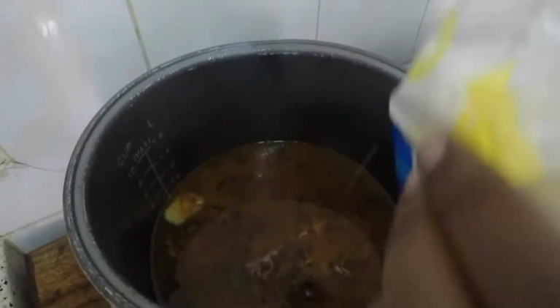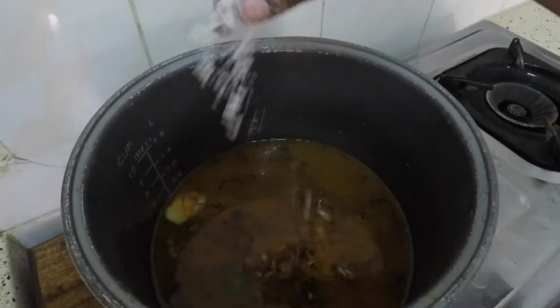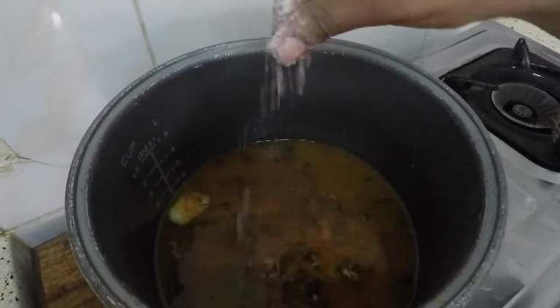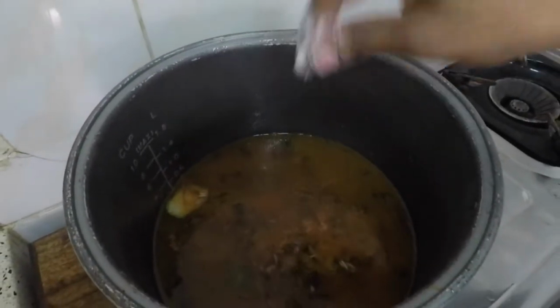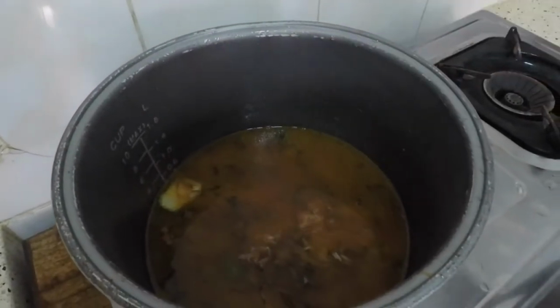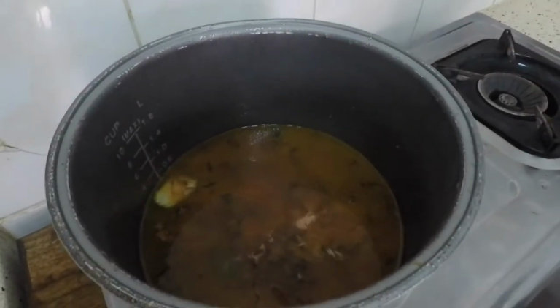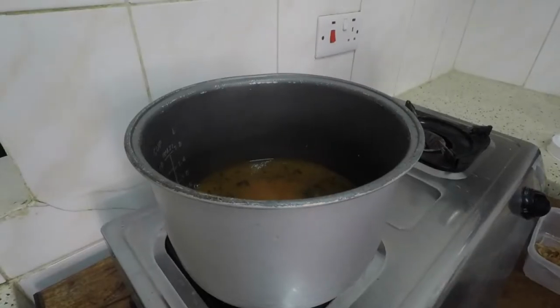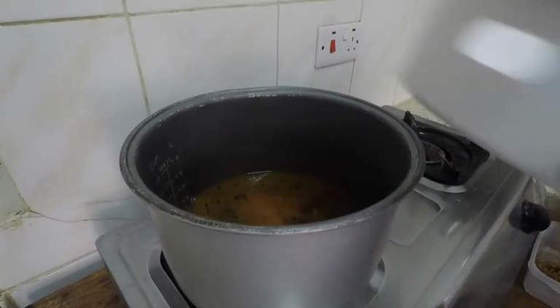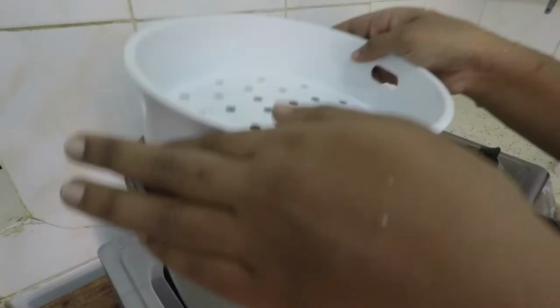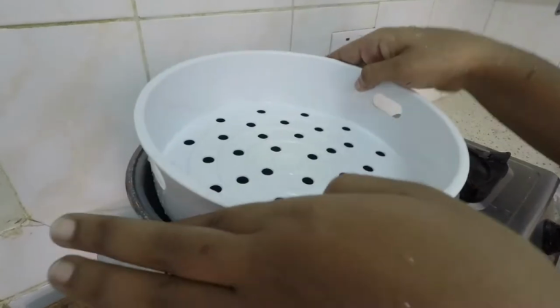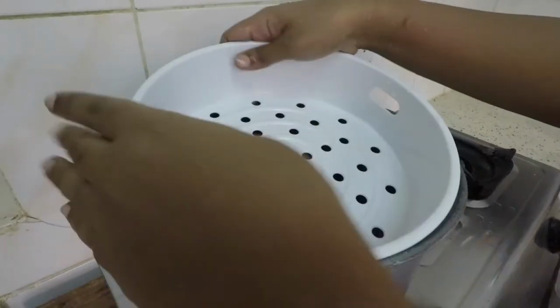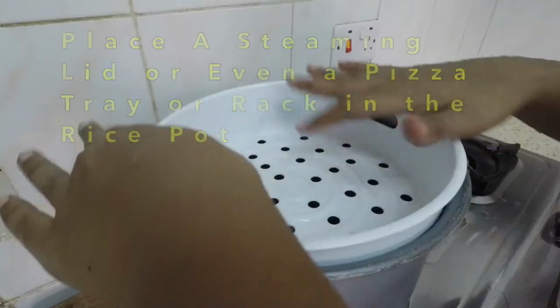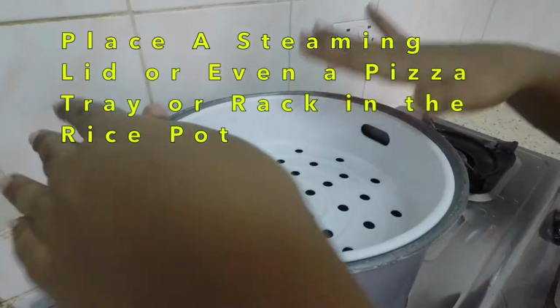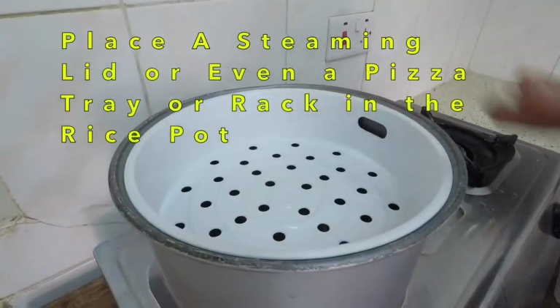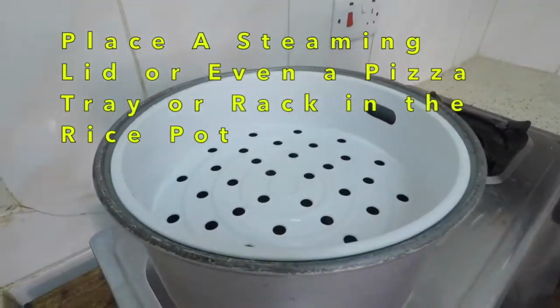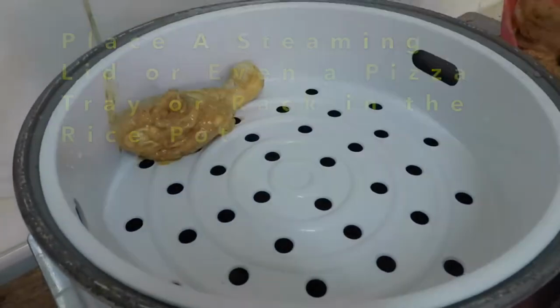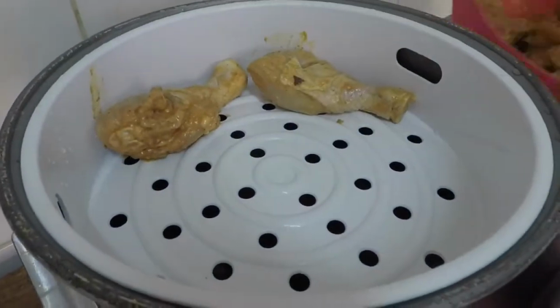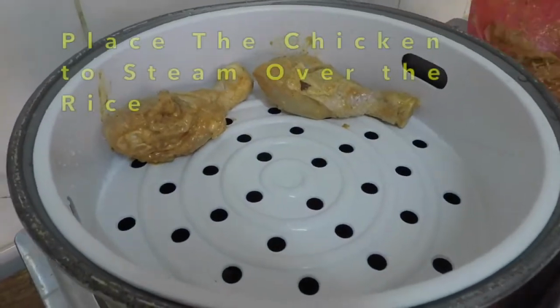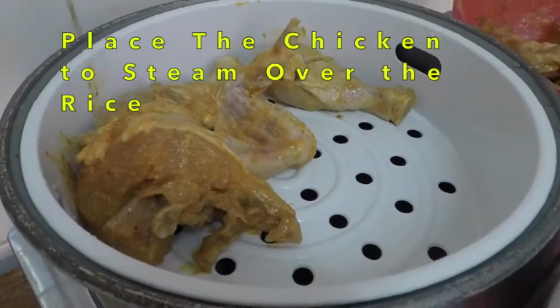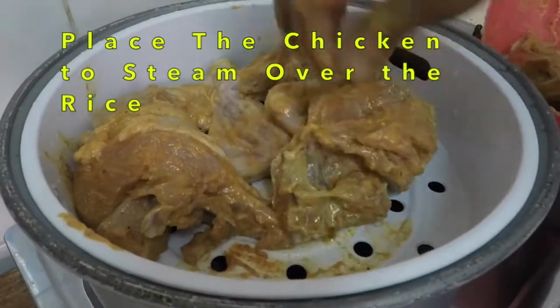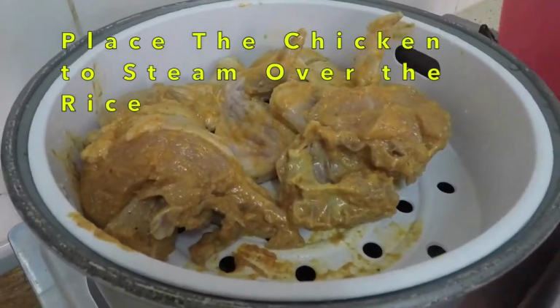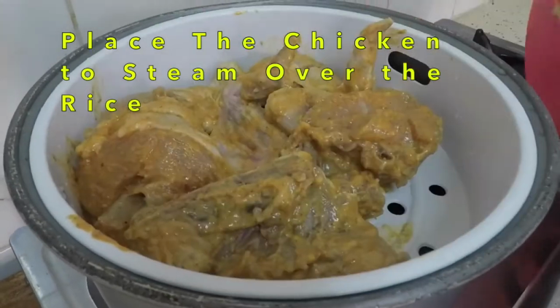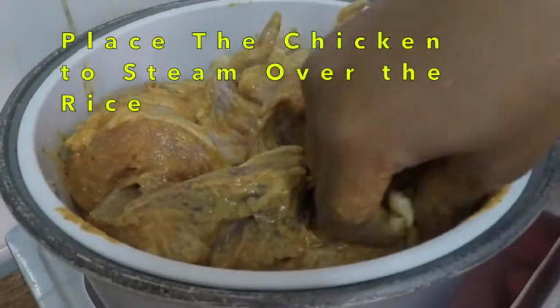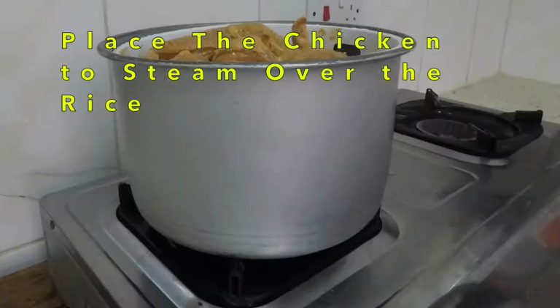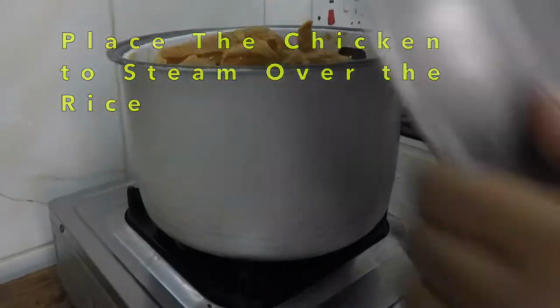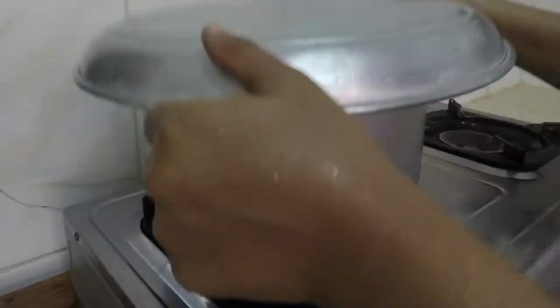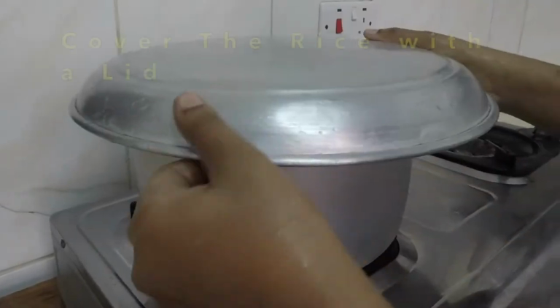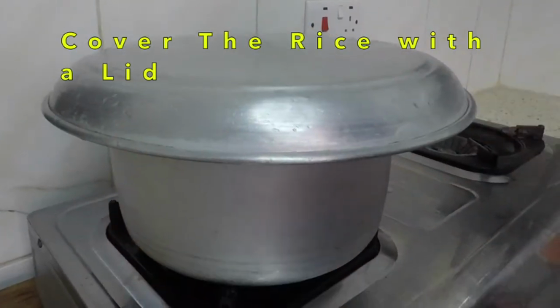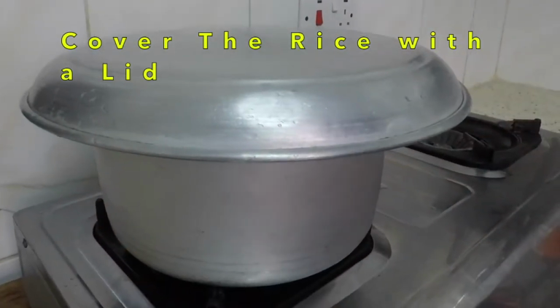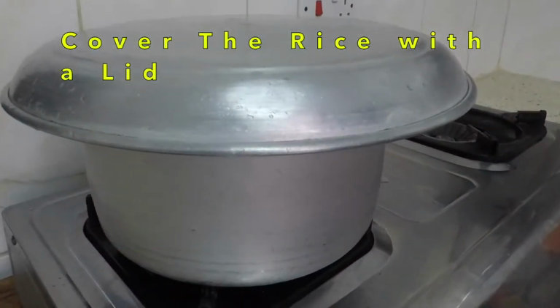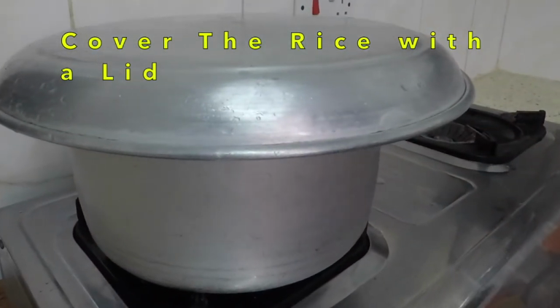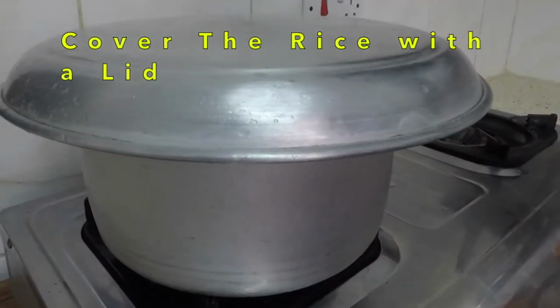I added one and a half glasses of water to one glass of rice. You can use basmati or my favorite, which is Kenyan fishori. You put the steamer basket — the one for the rice — on top and you put the chicken that we marinated earlier, and you cover it.